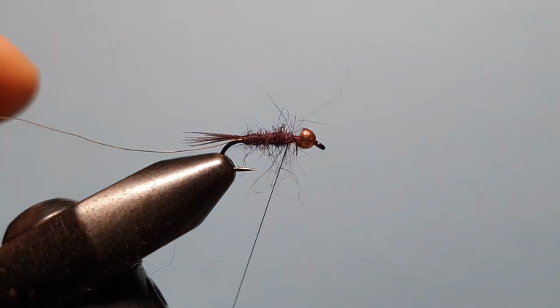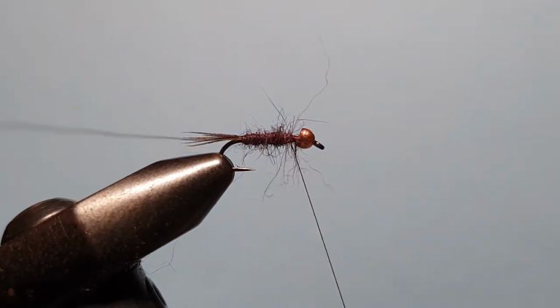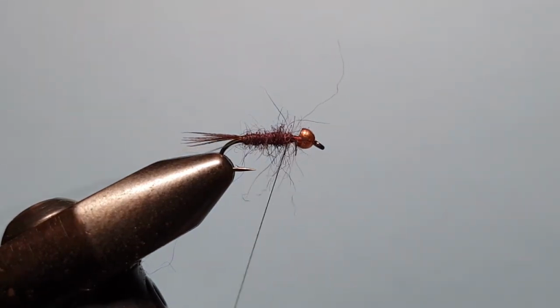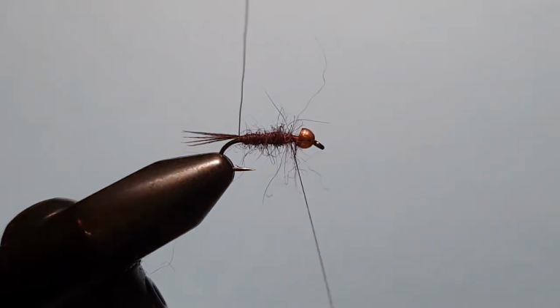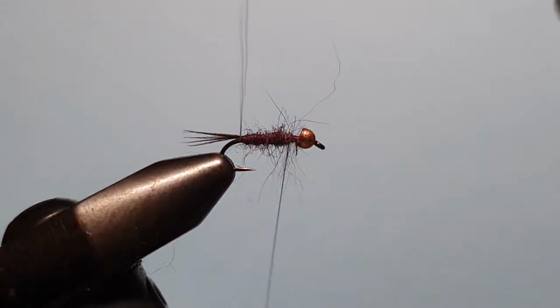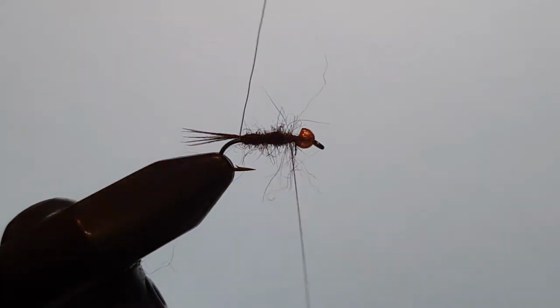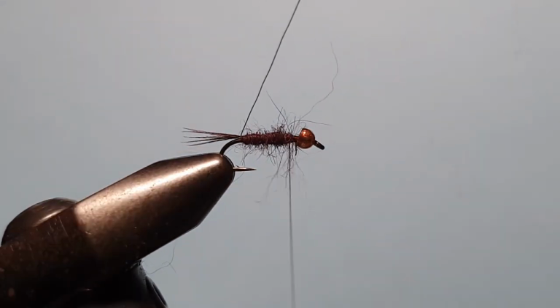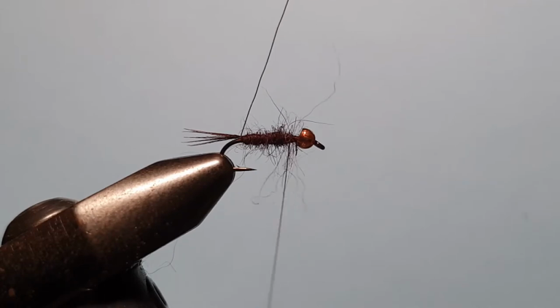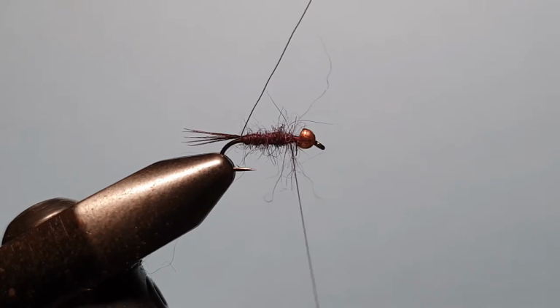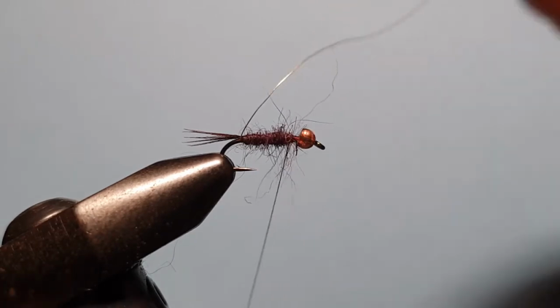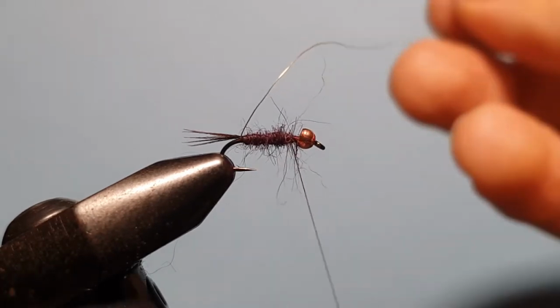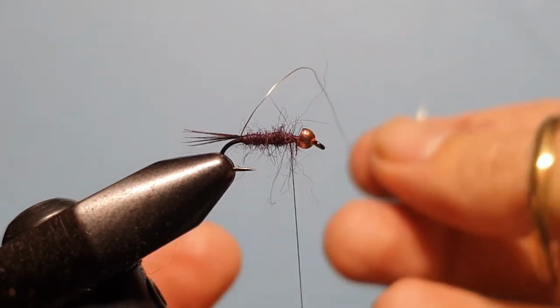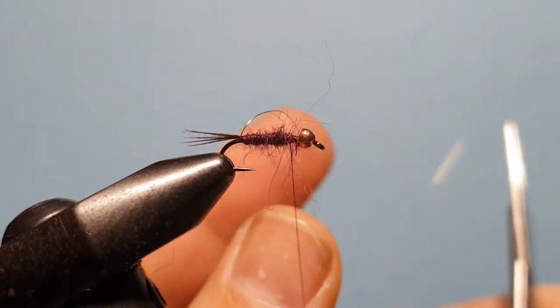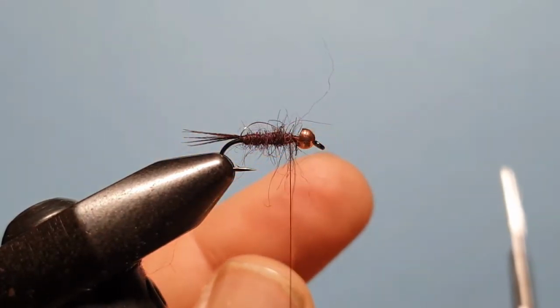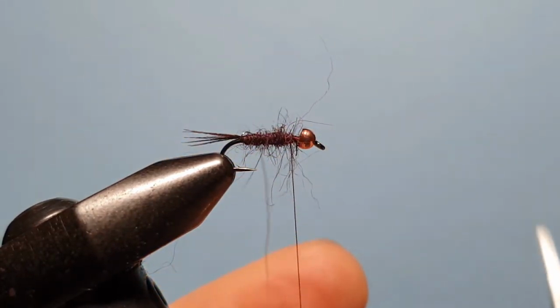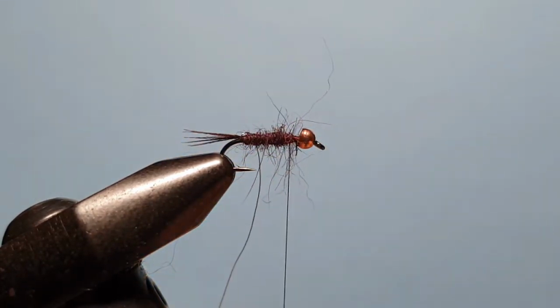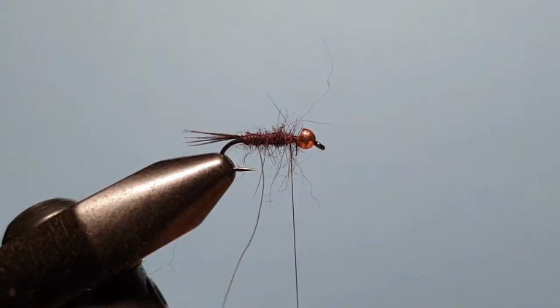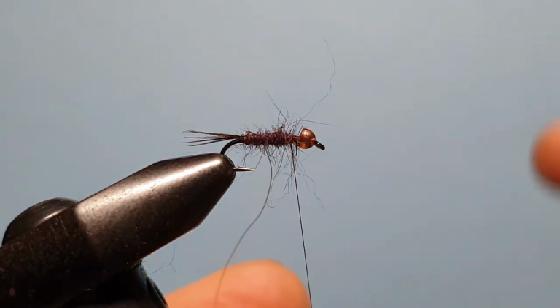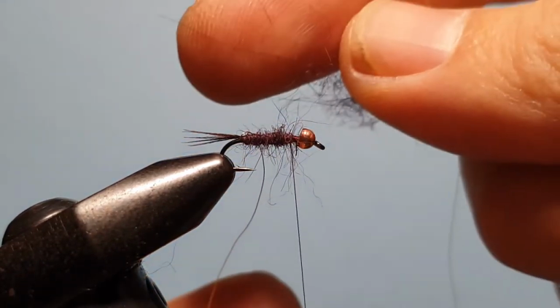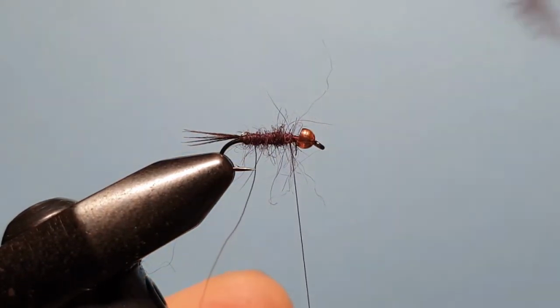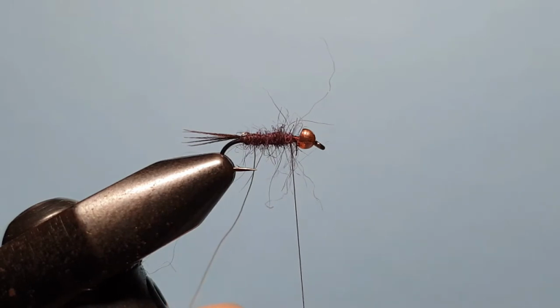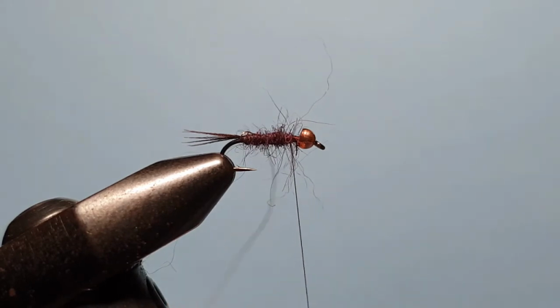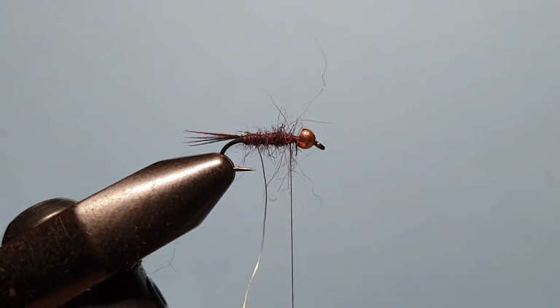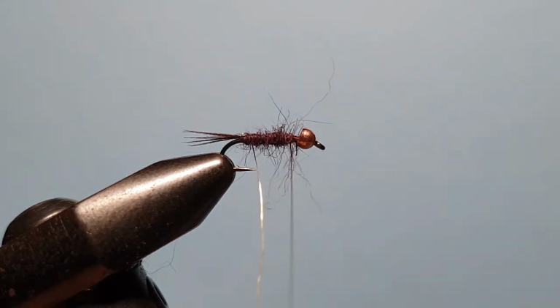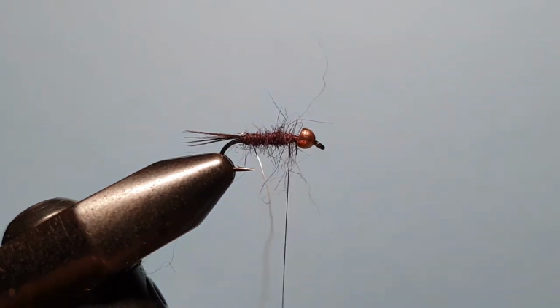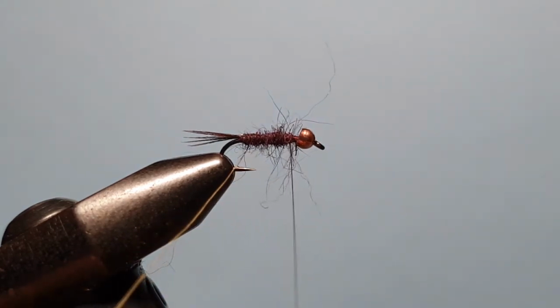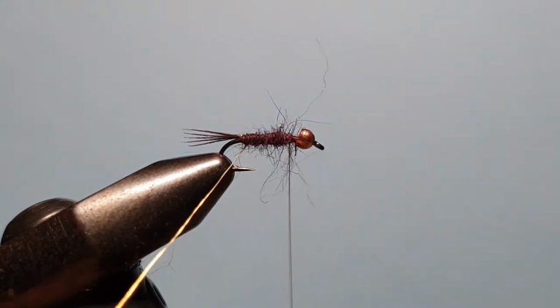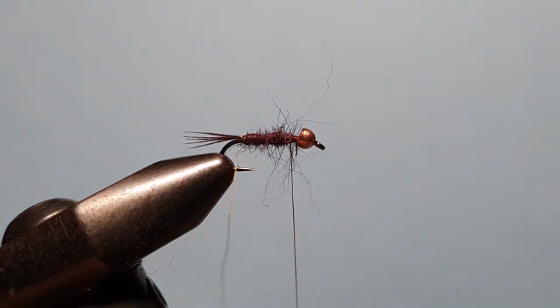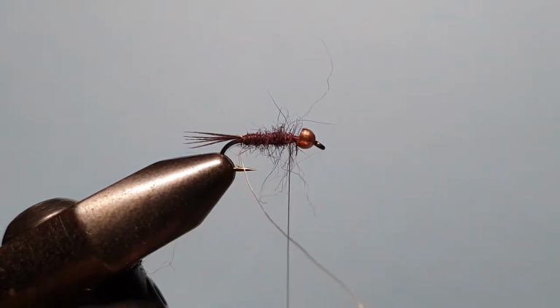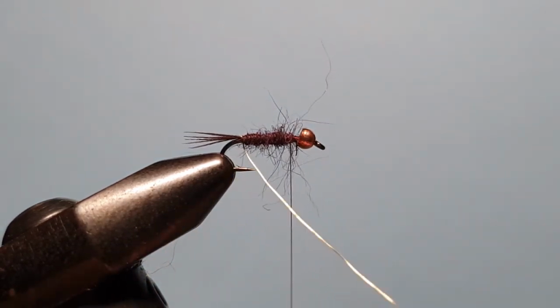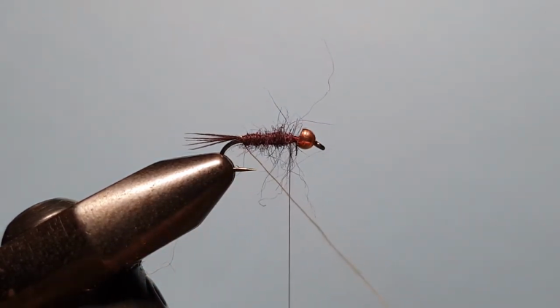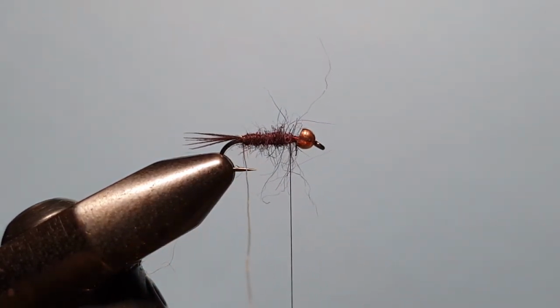Now take the wire and wrap it forward. The first wrap needs to be gentle to make sure it's not going to pull that tail — this is the one that allows us to get everything into position.